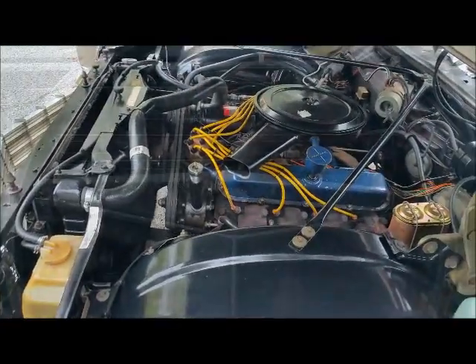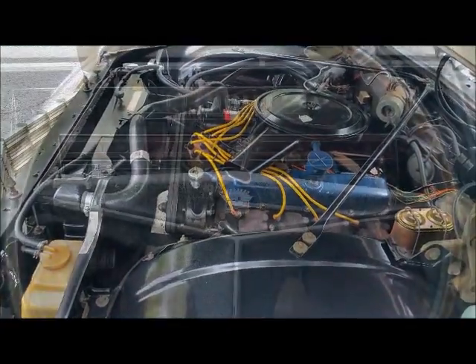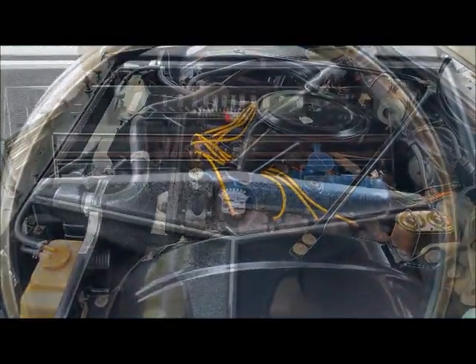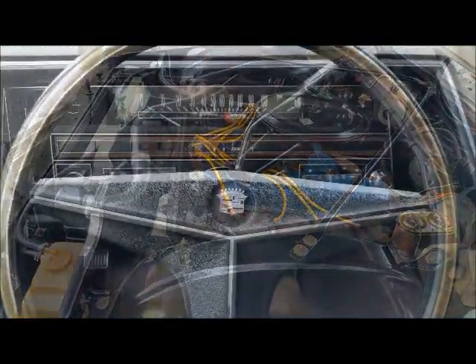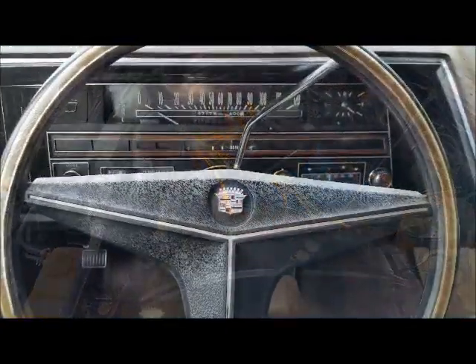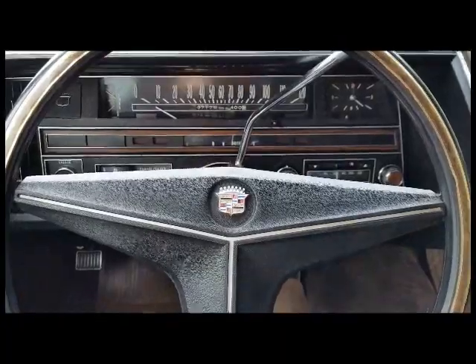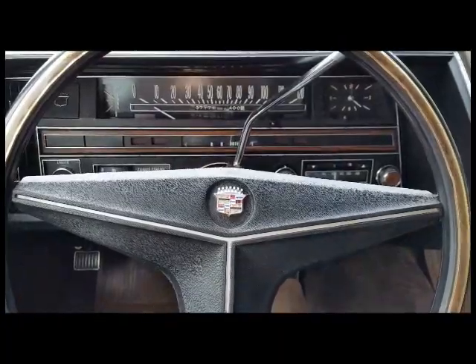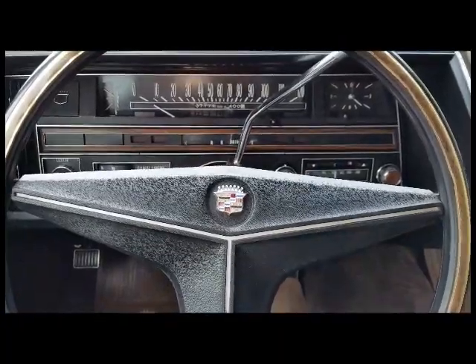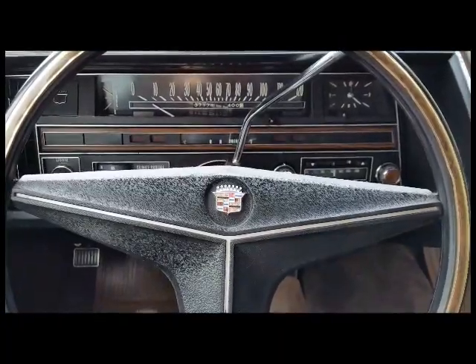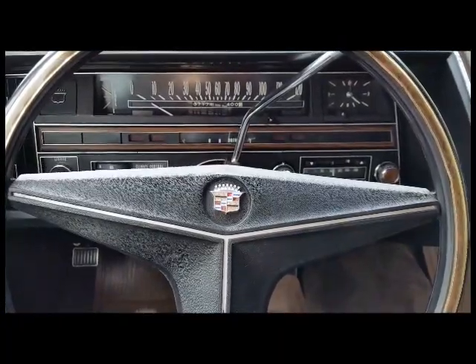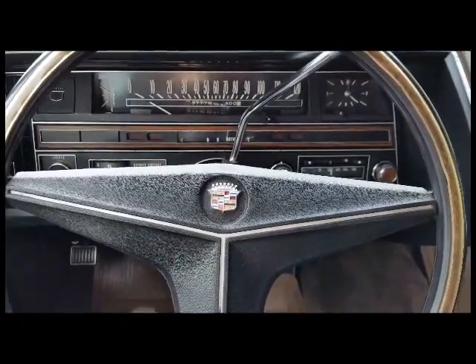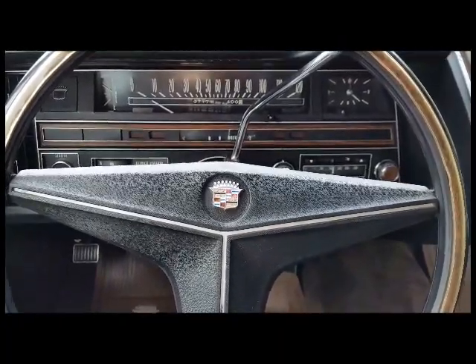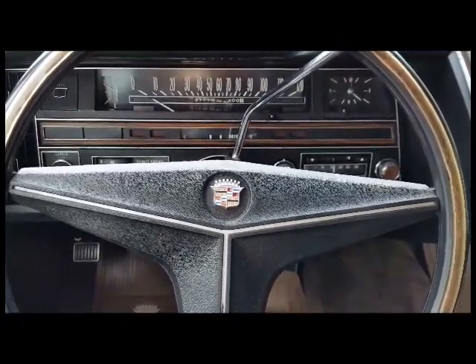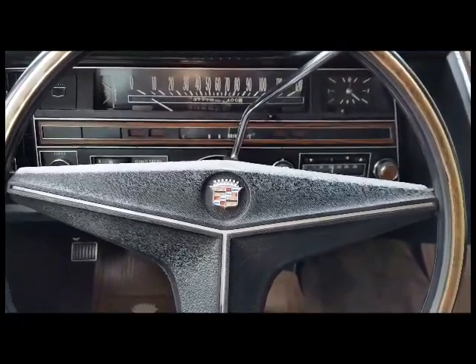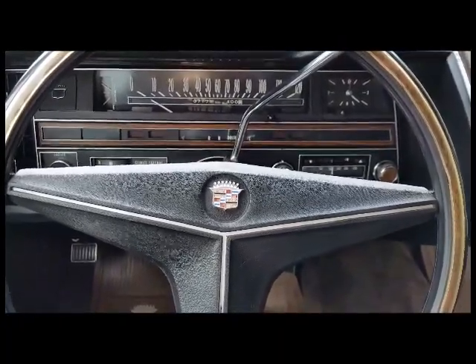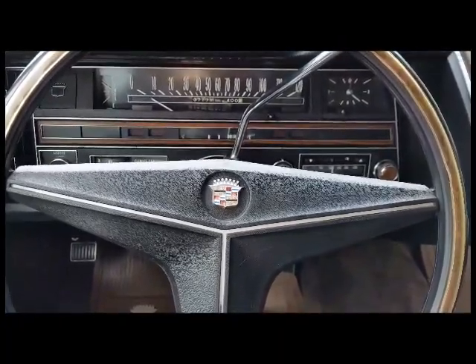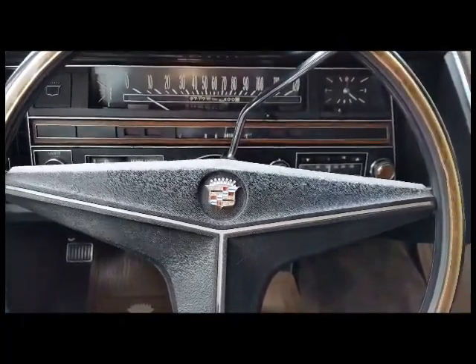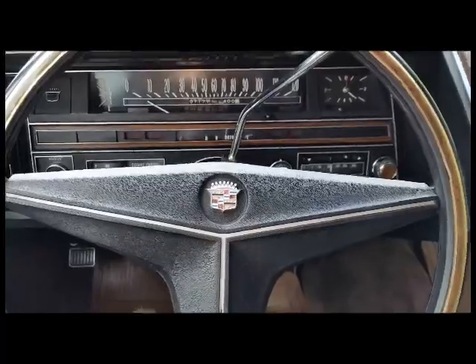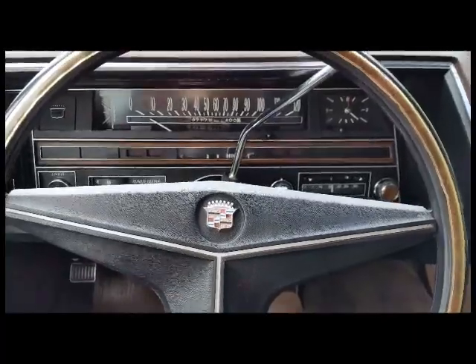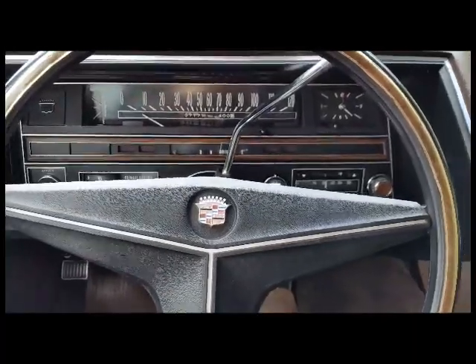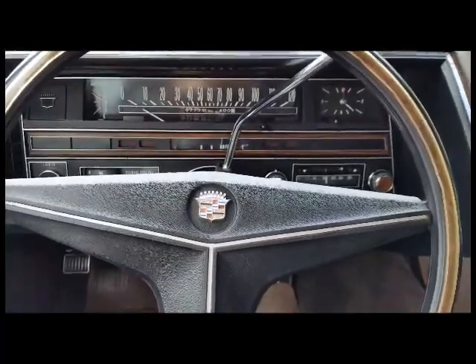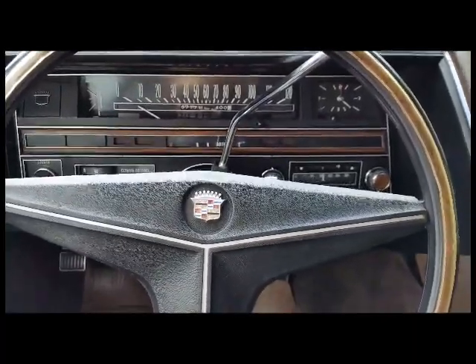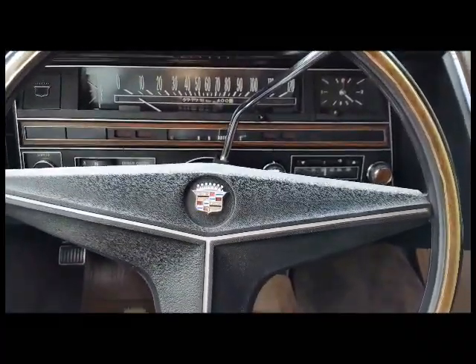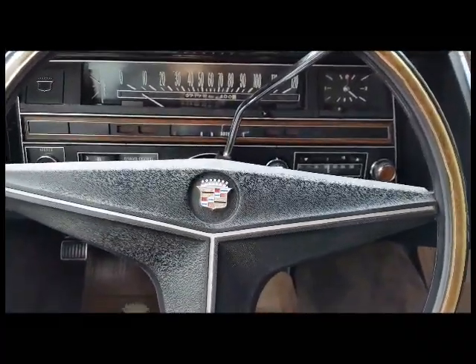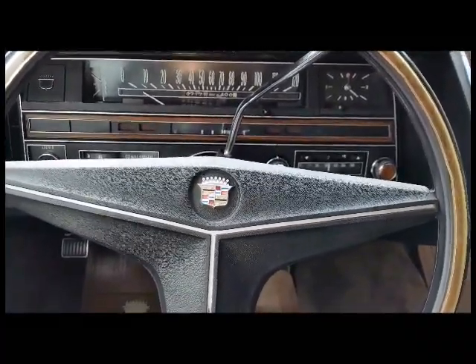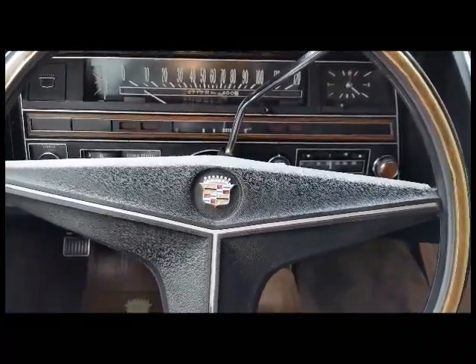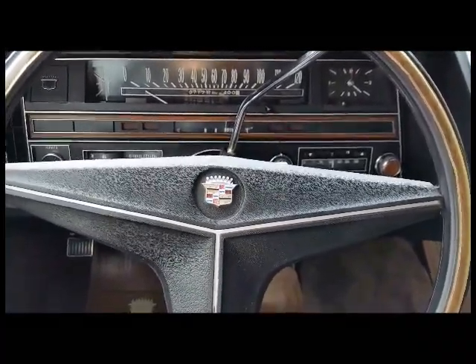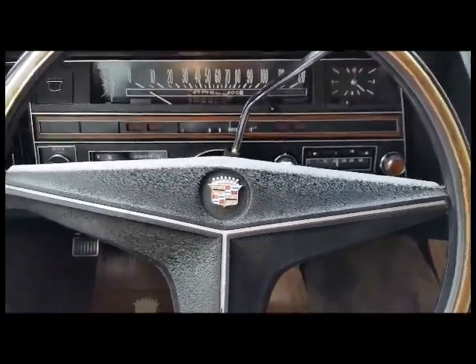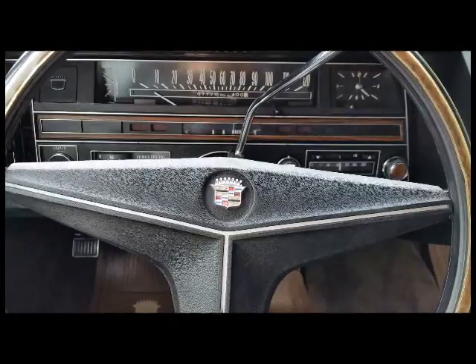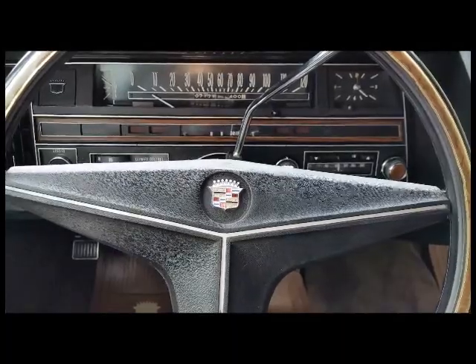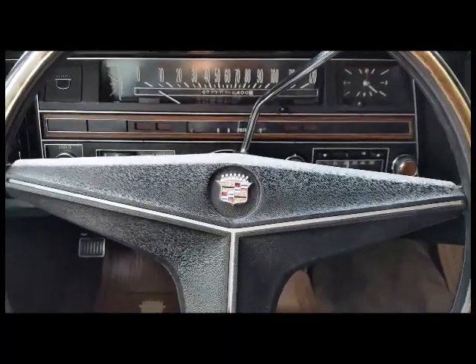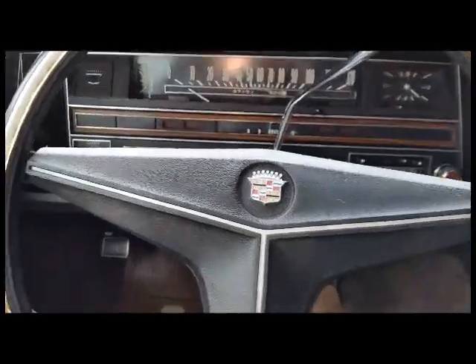Thanks for checking out this really cool '69 Cadillac Coupe de Ville, California car since new. Really, really nice interior, super original interior too — a highly, highly functional car.